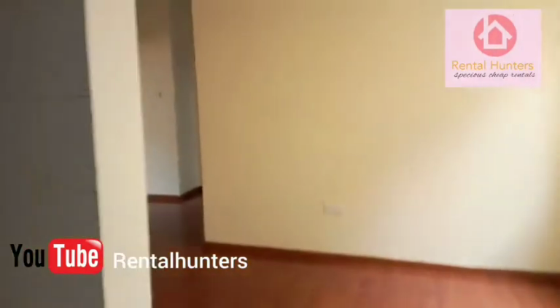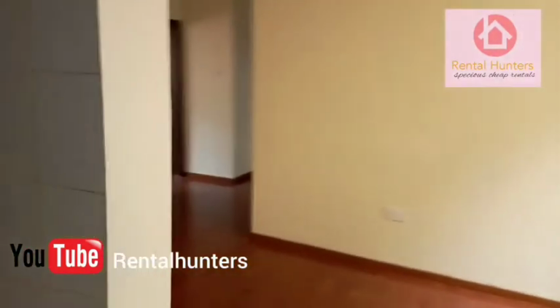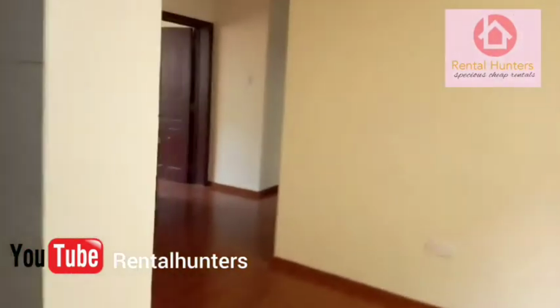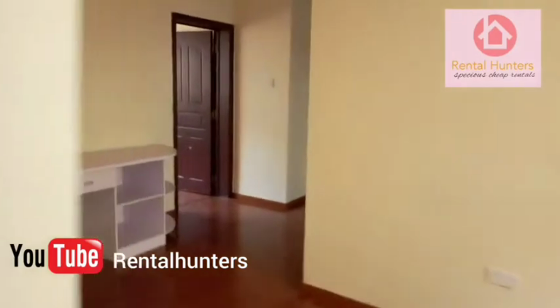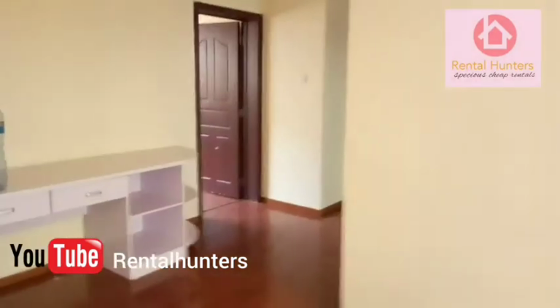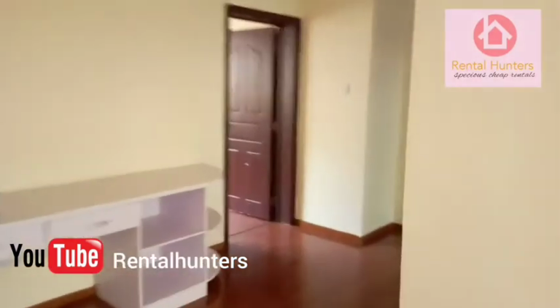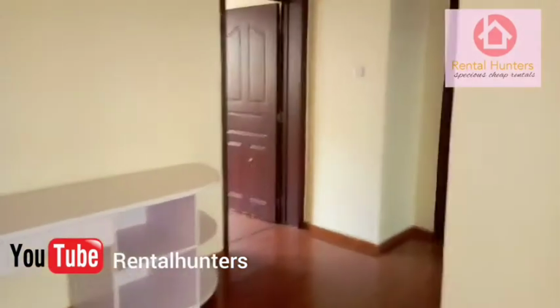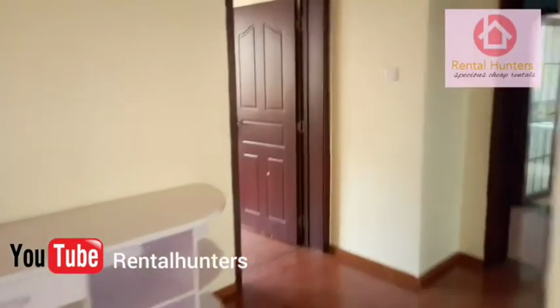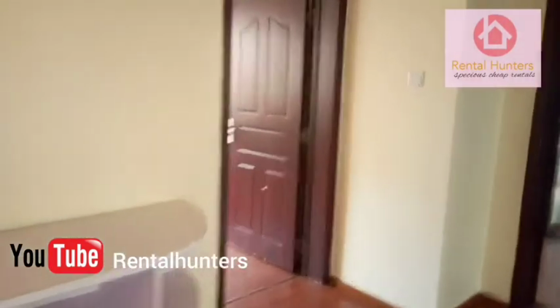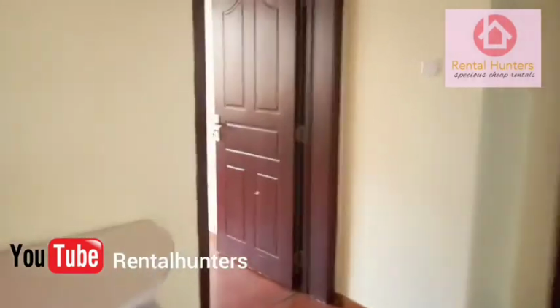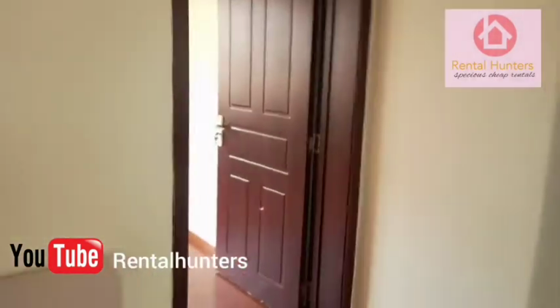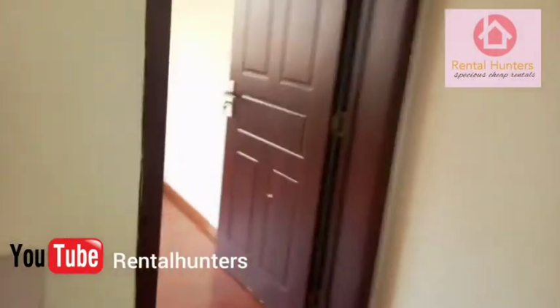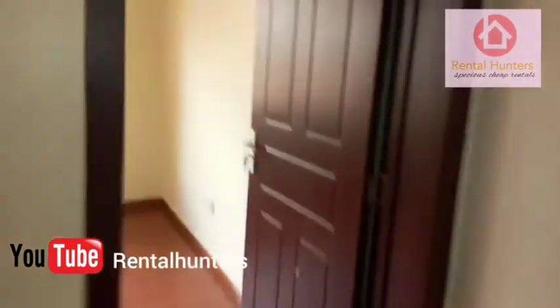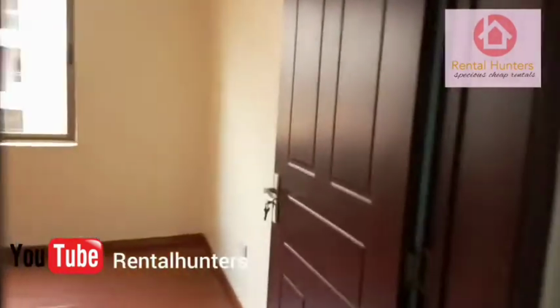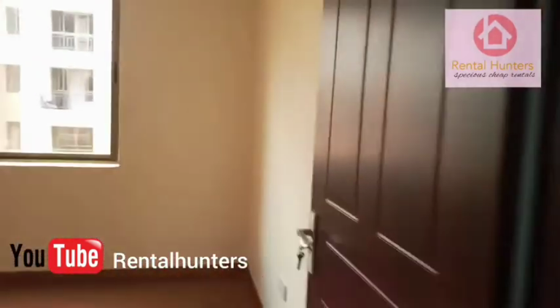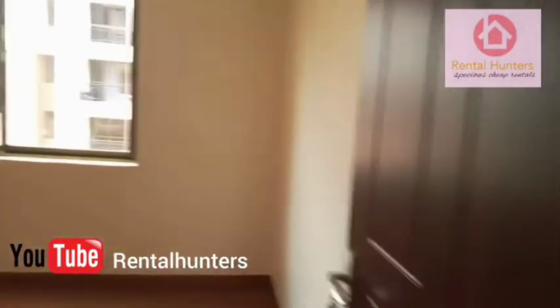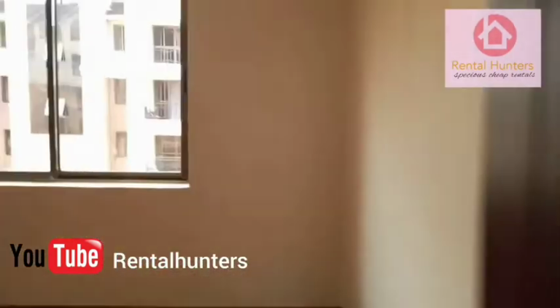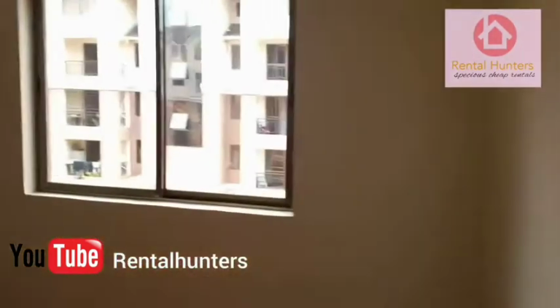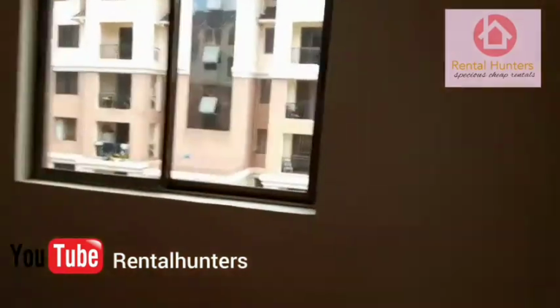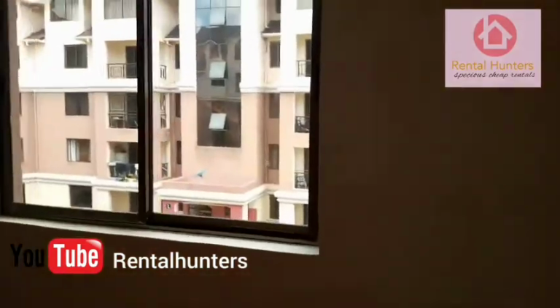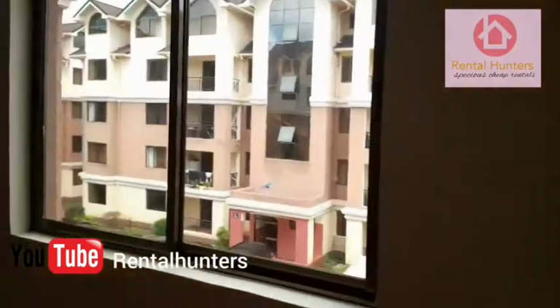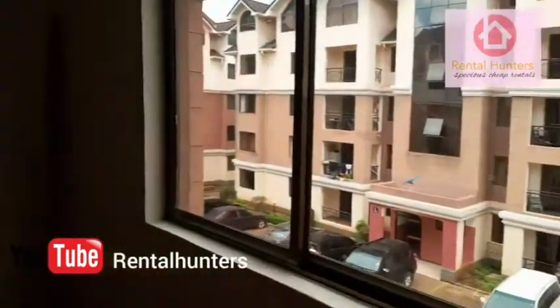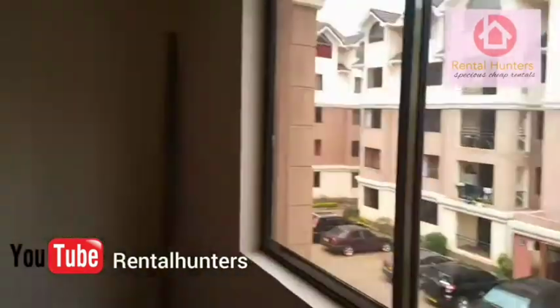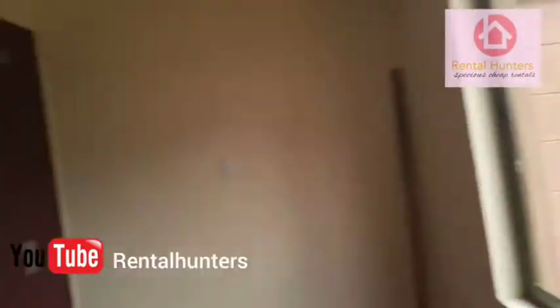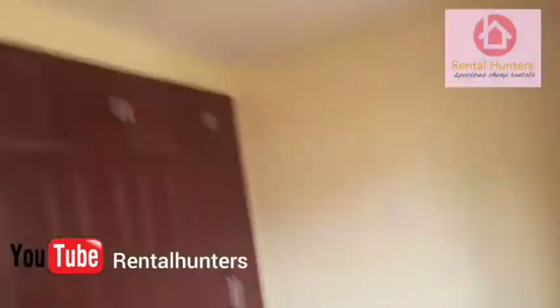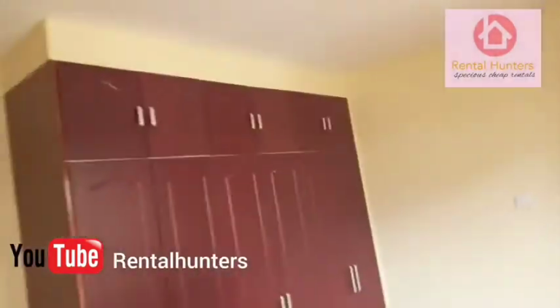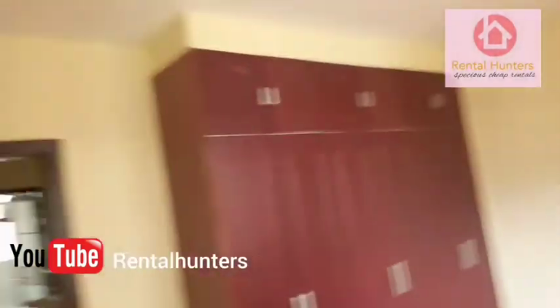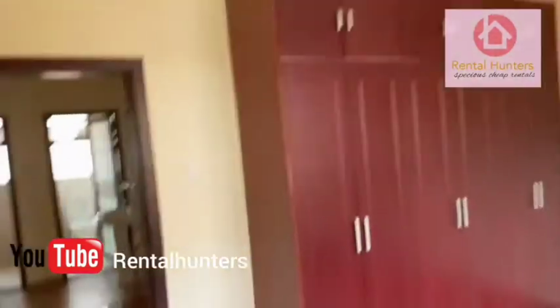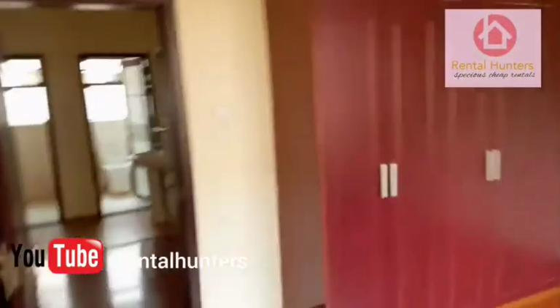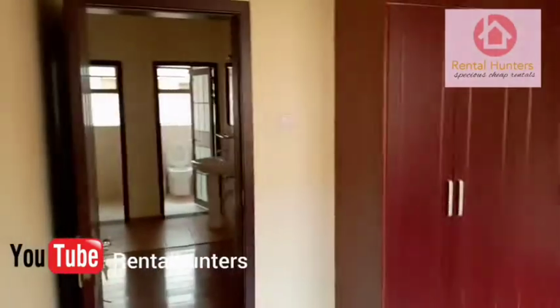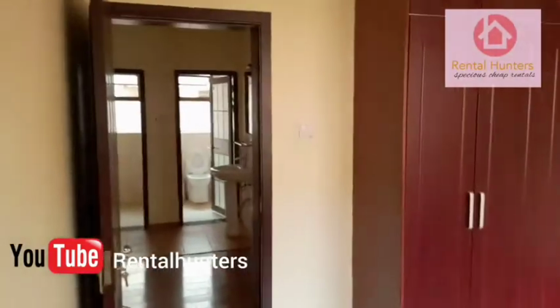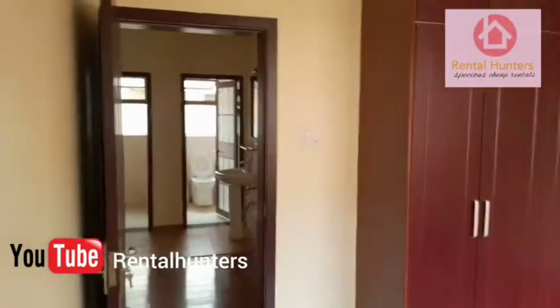Let me show you this bedroom. This is the first bedroom from the sitting room or kitchen. That is the bedroom which has the toilet.